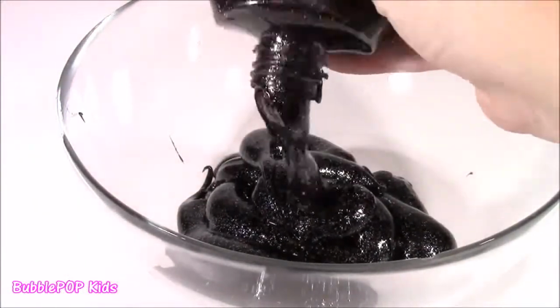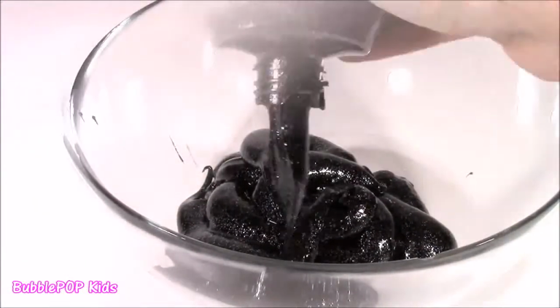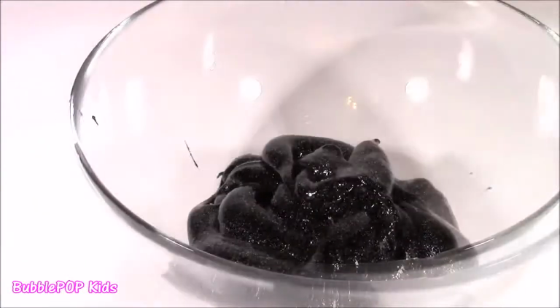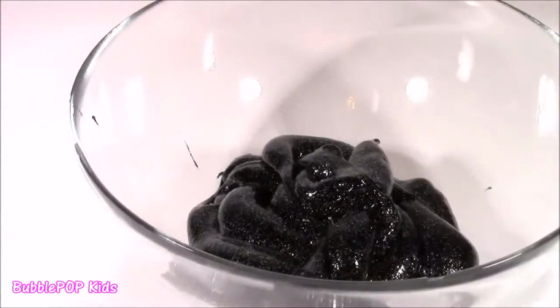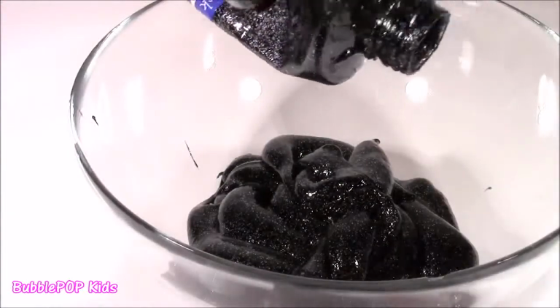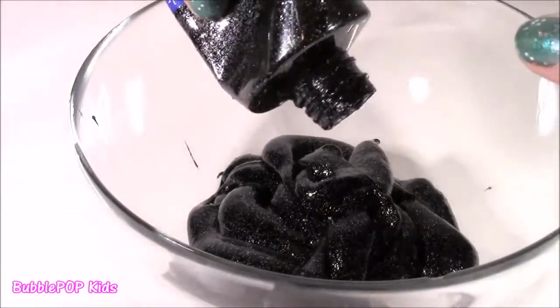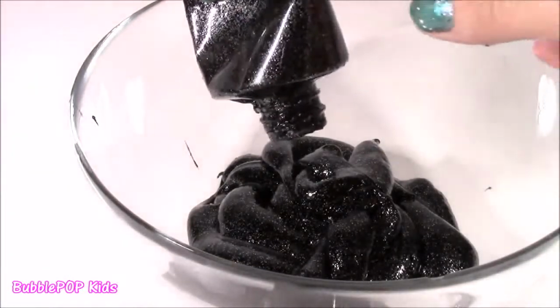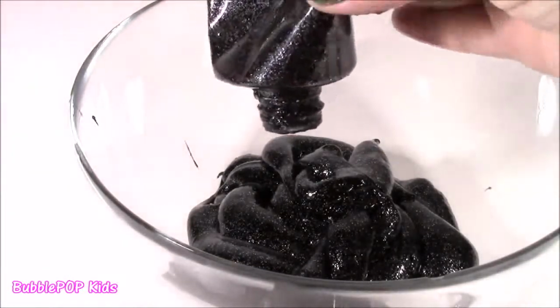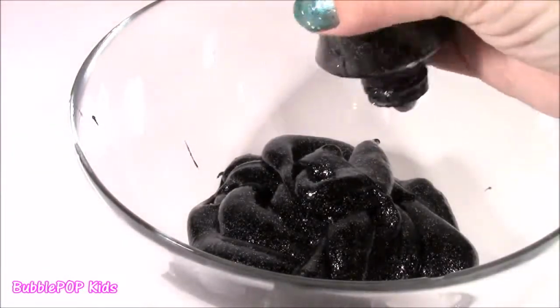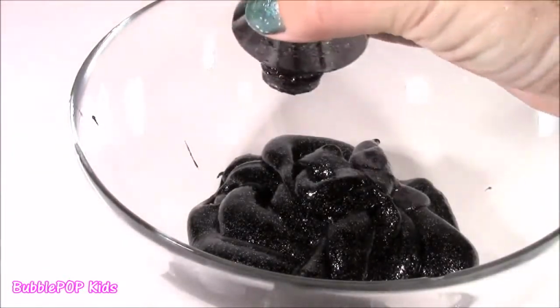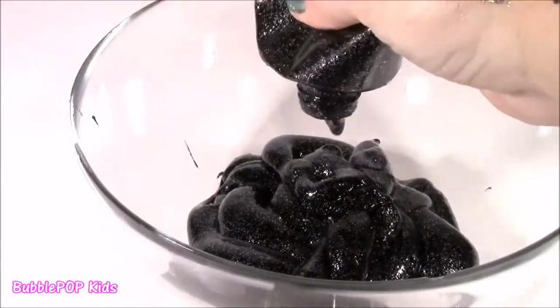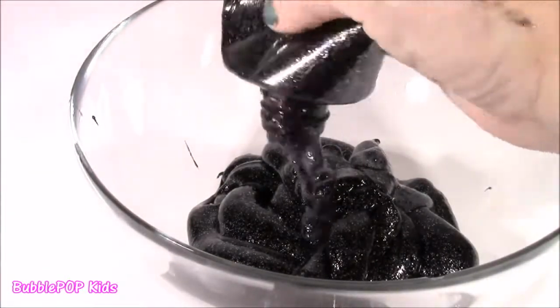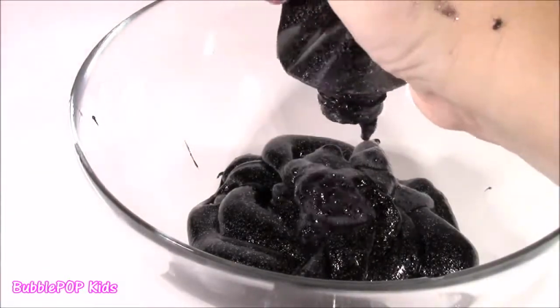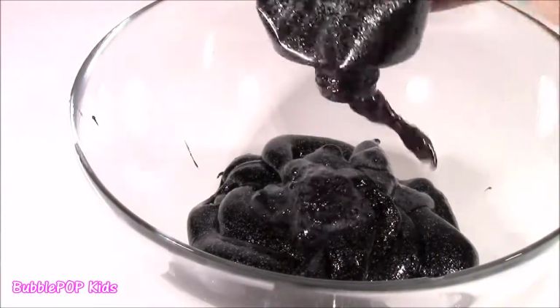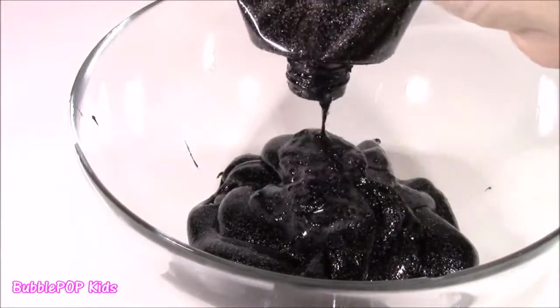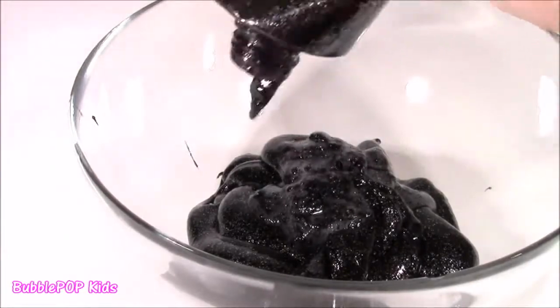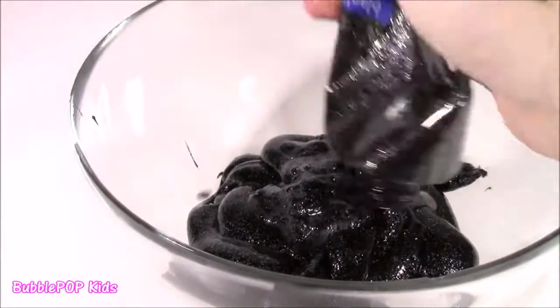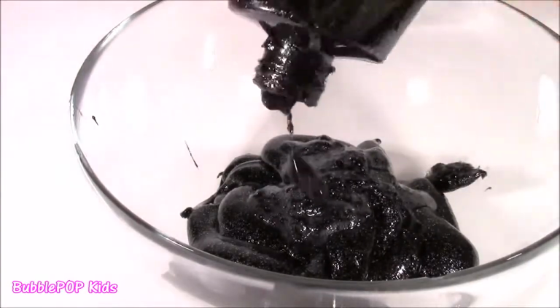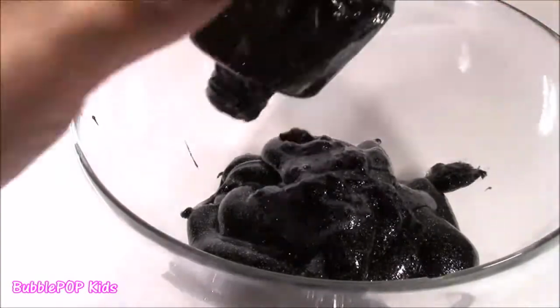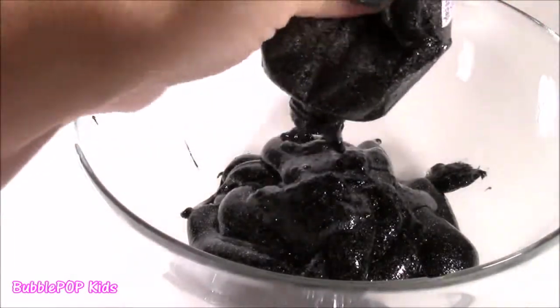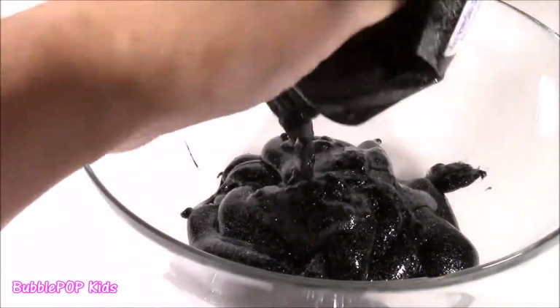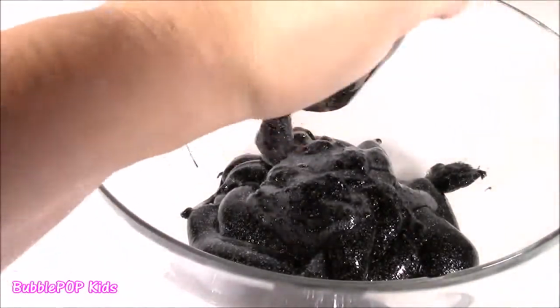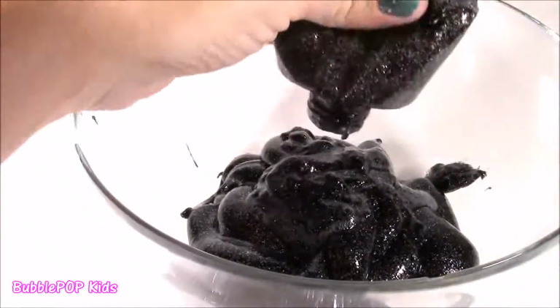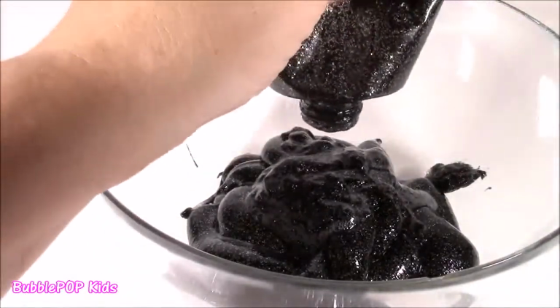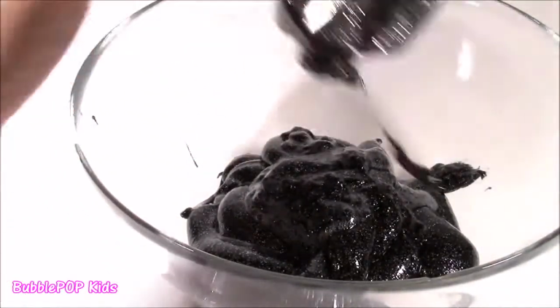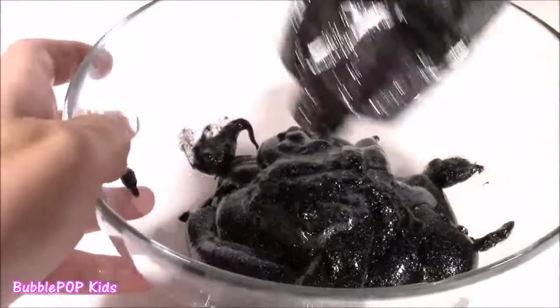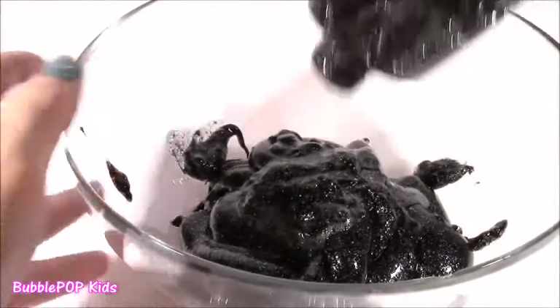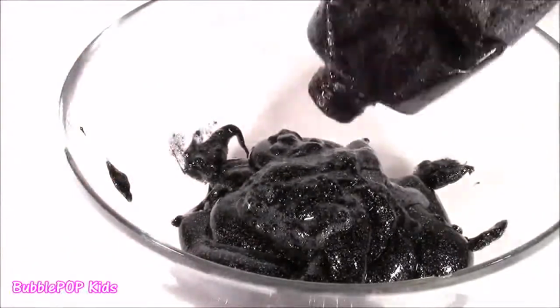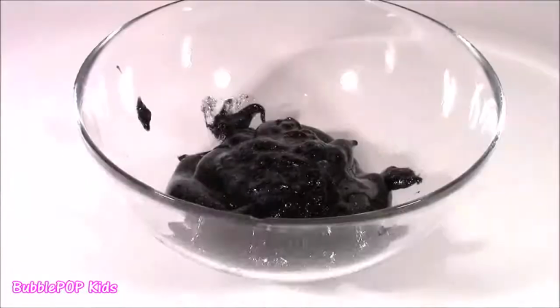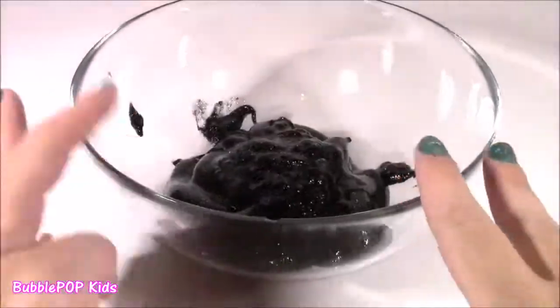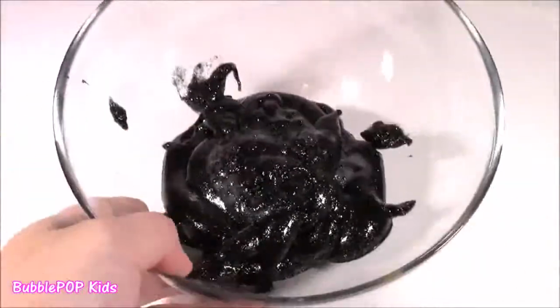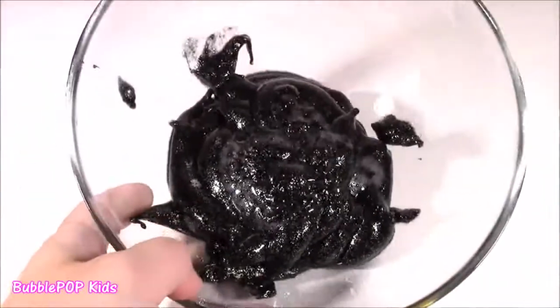If you're having a tough time getting the glue out of the bottle, you can add a little bit of warm water, squish it around, and see if that loosens it up. It worked a little bit. Our bowl is now filled with all the glue.